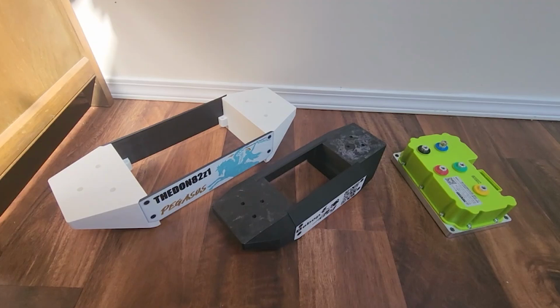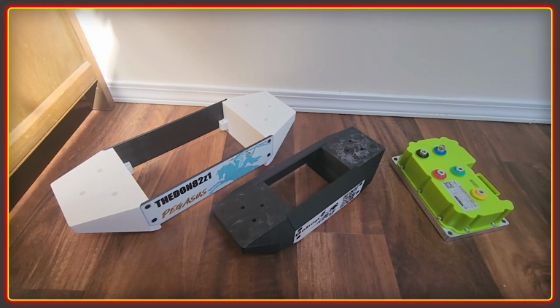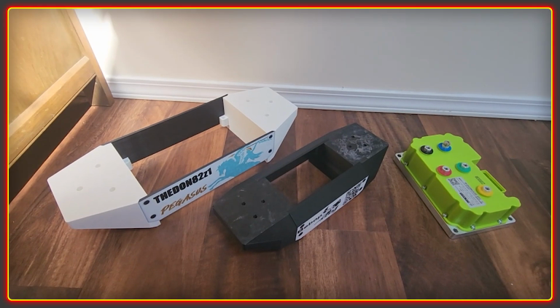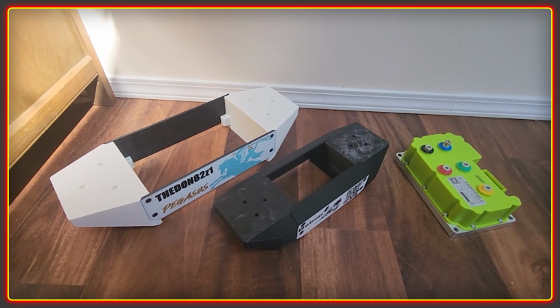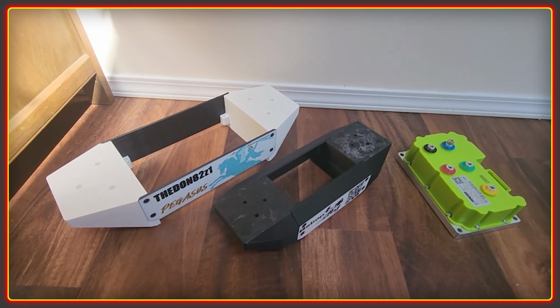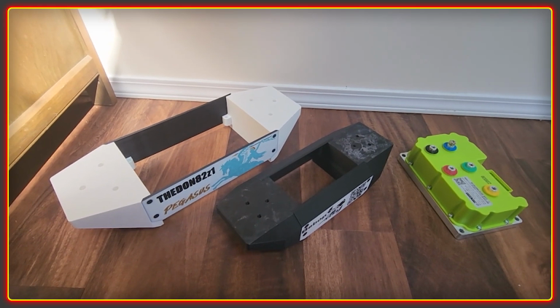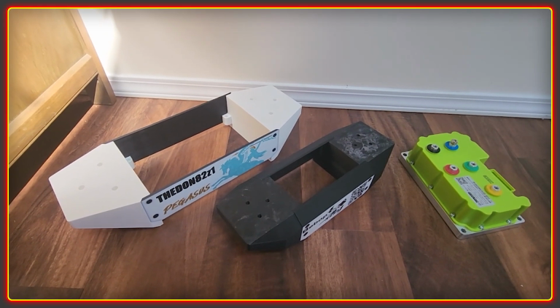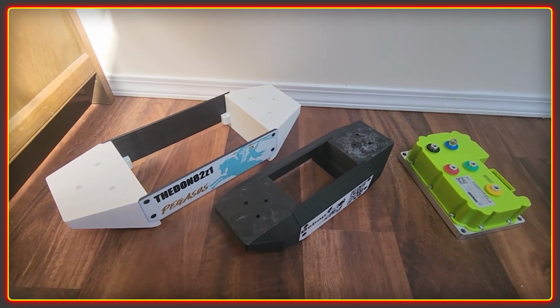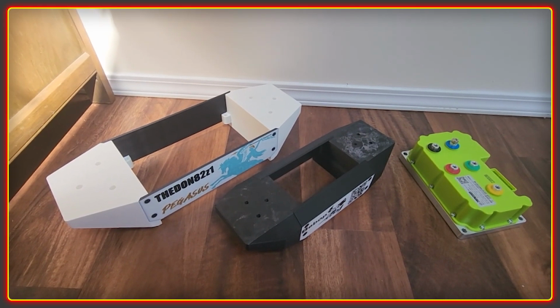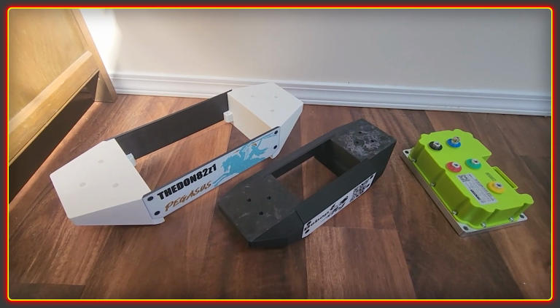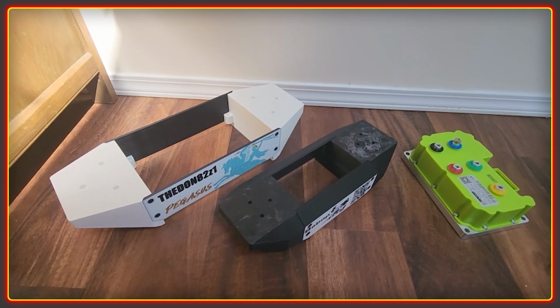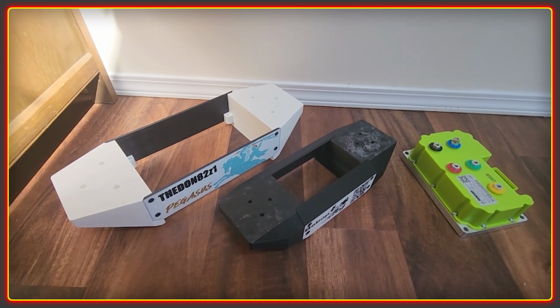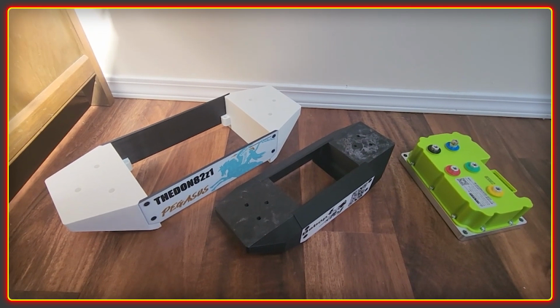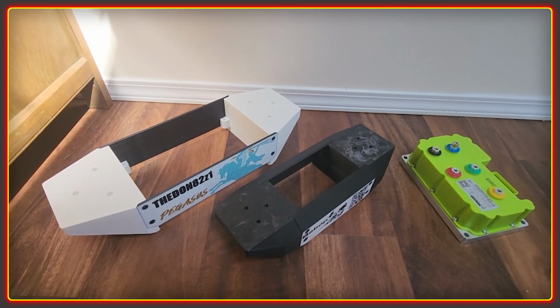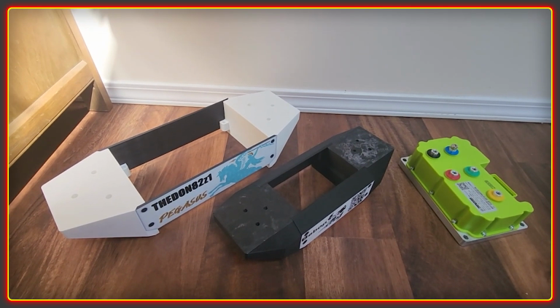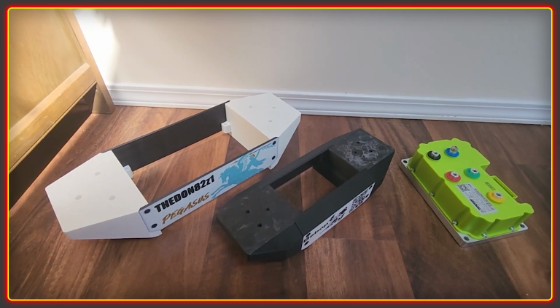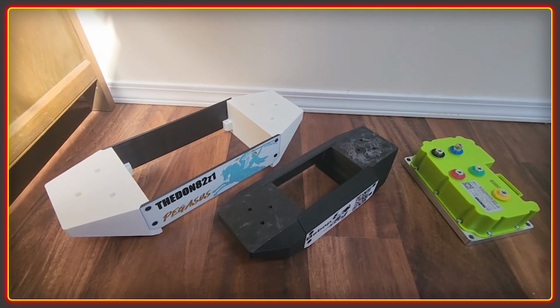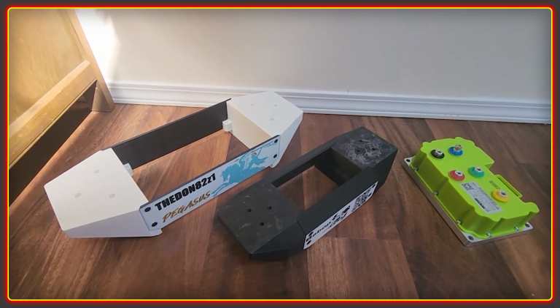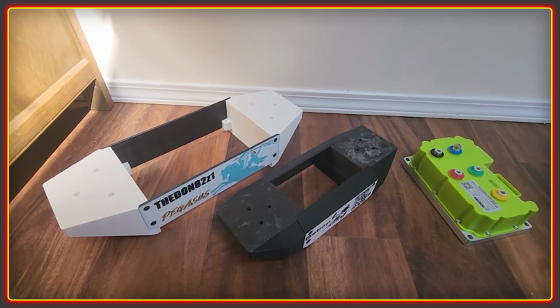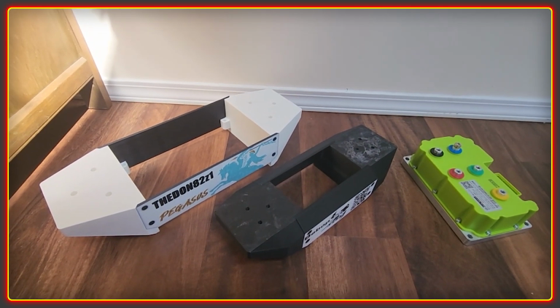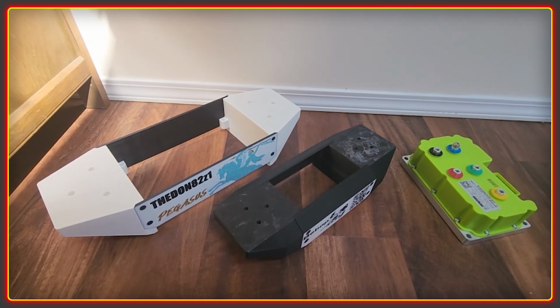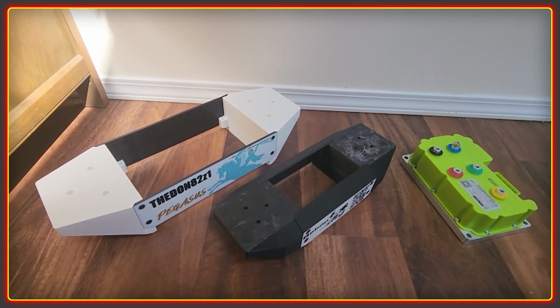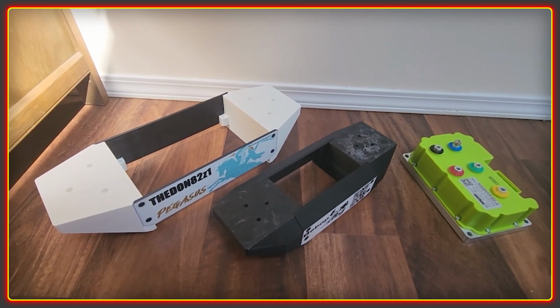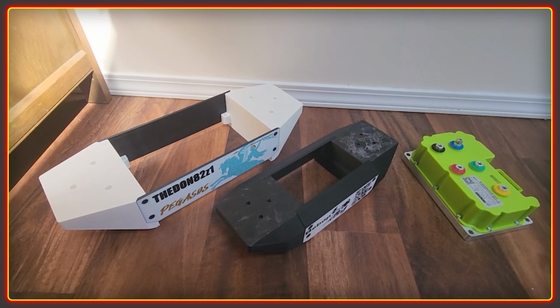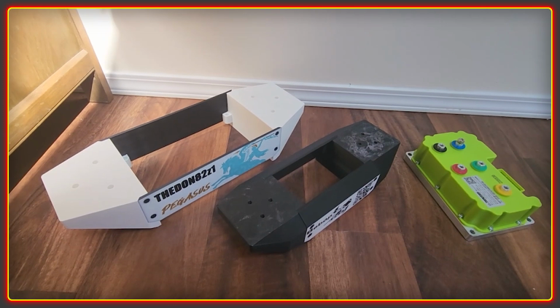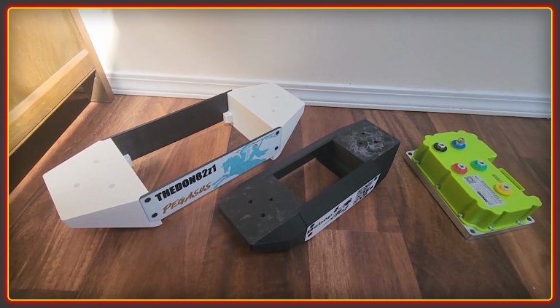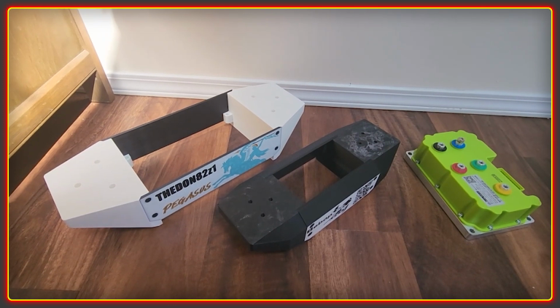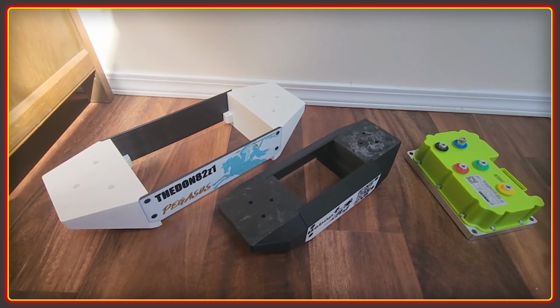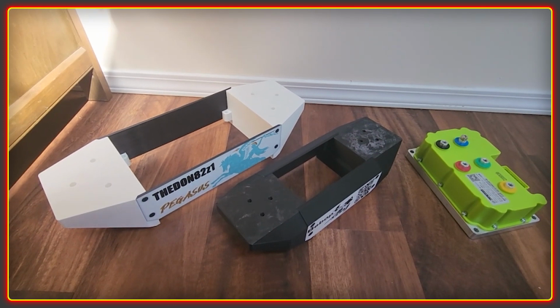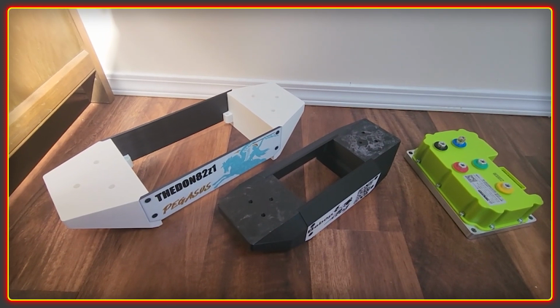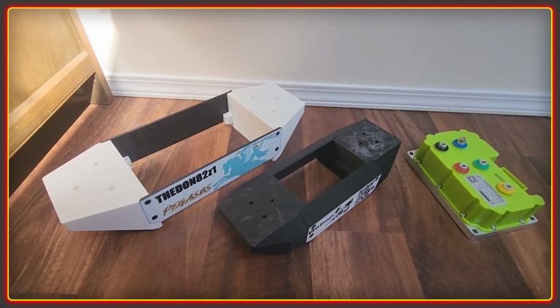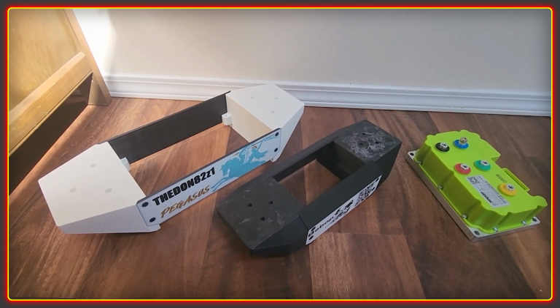Welcome to the High Voltage Light Electric Vehicle channel. I've been catching up on quite a few design tasks this week and making a few things, so I thought maybe people might be interested in seeing some of that.